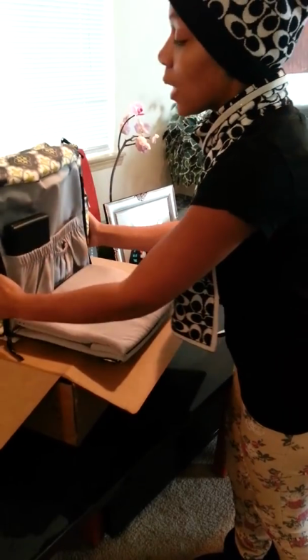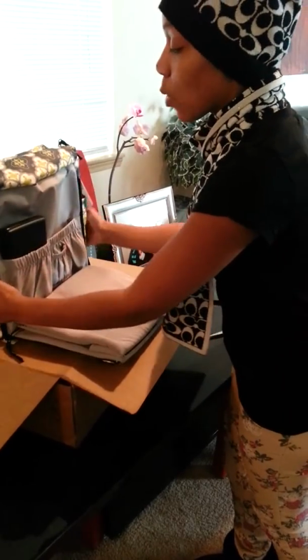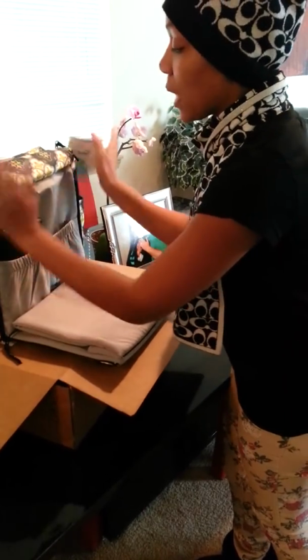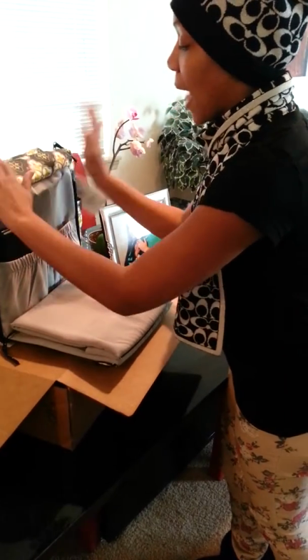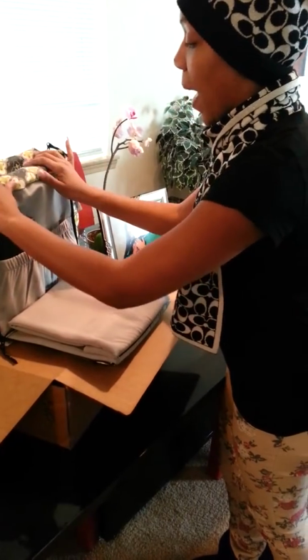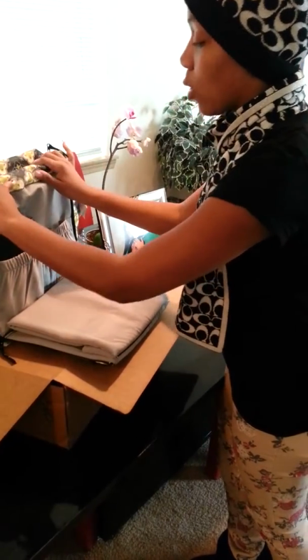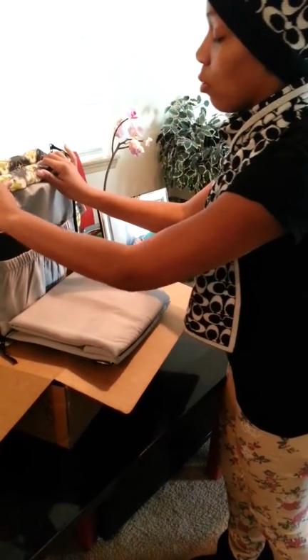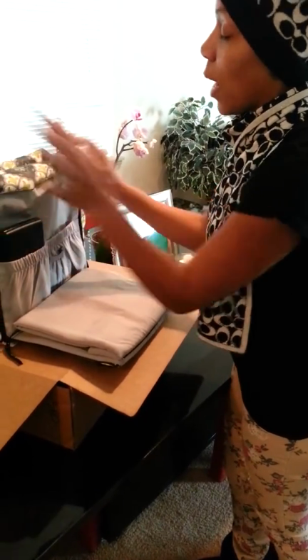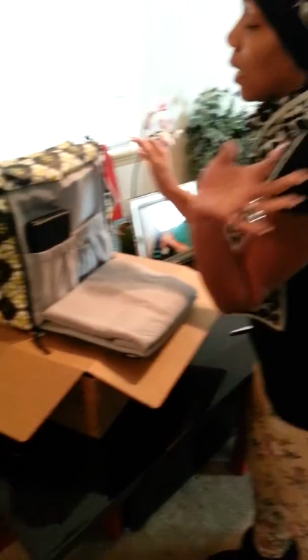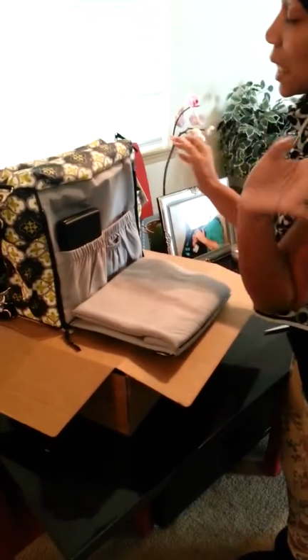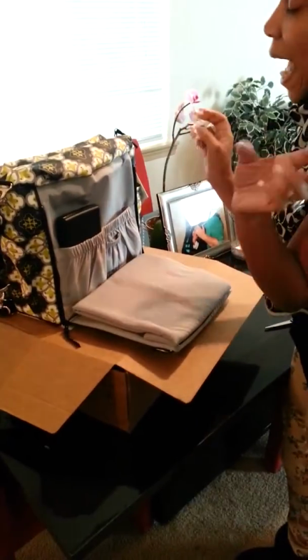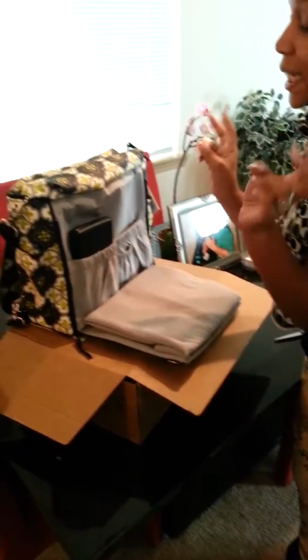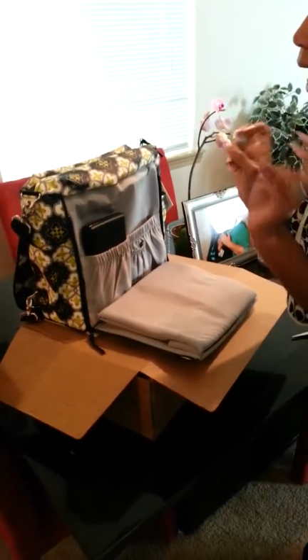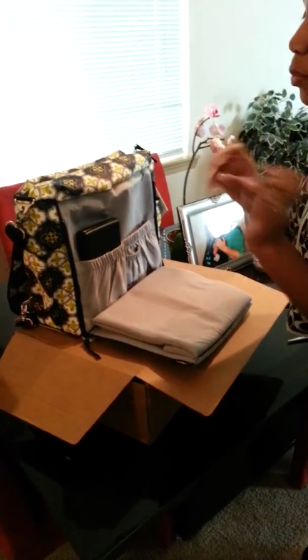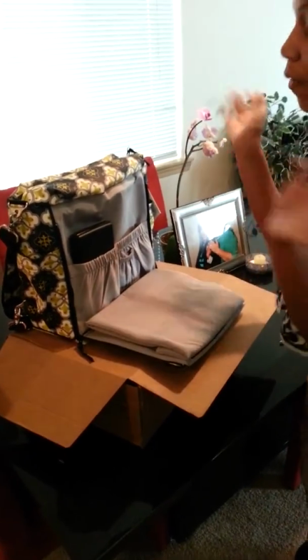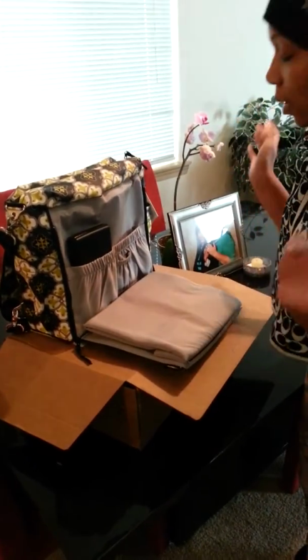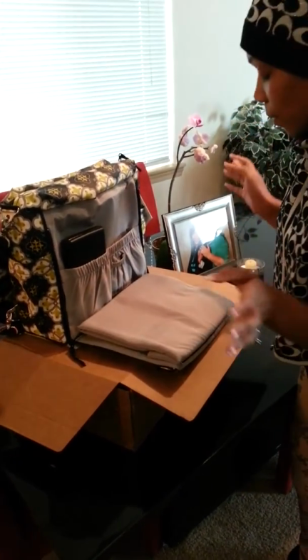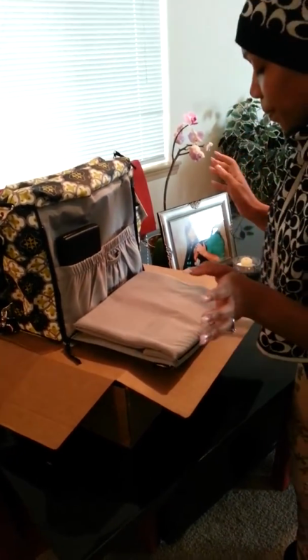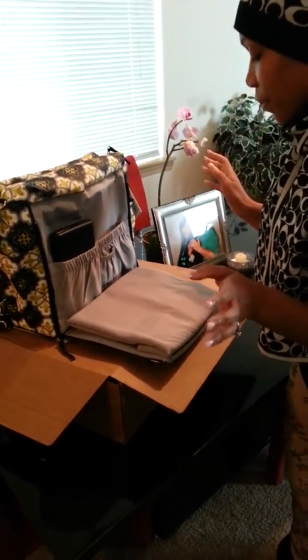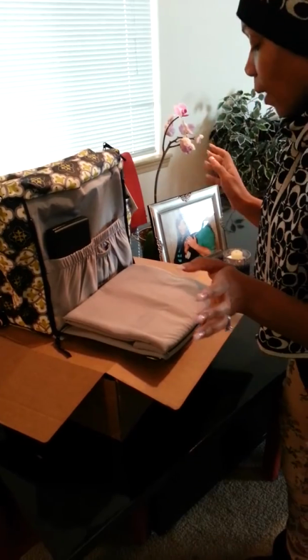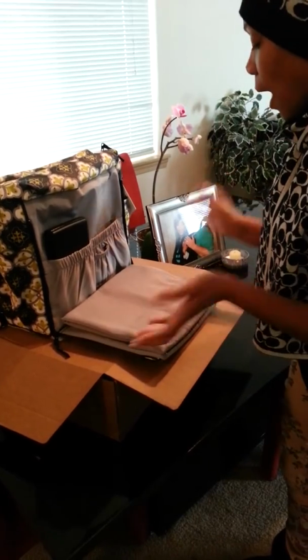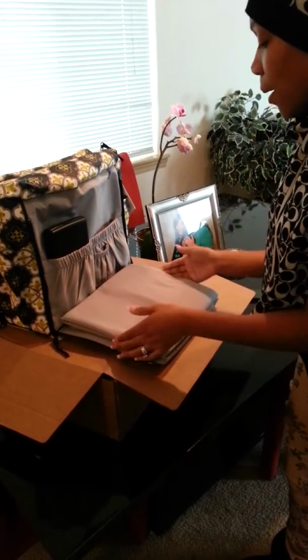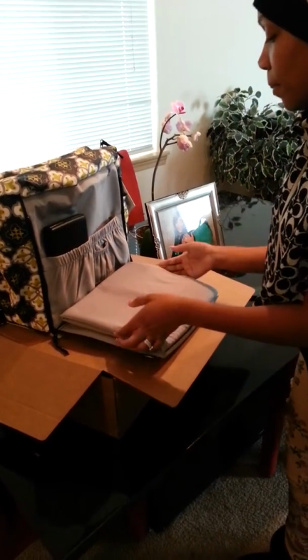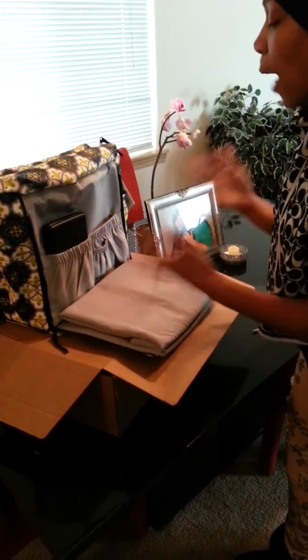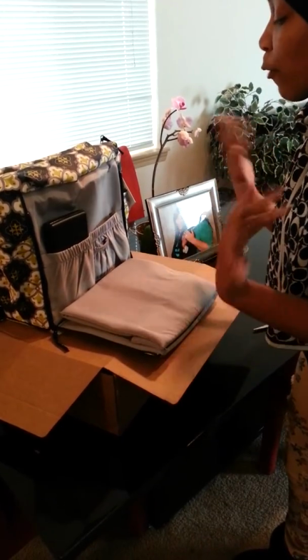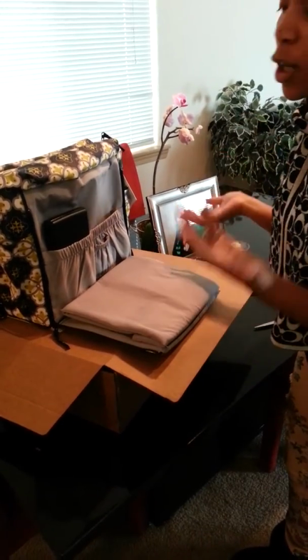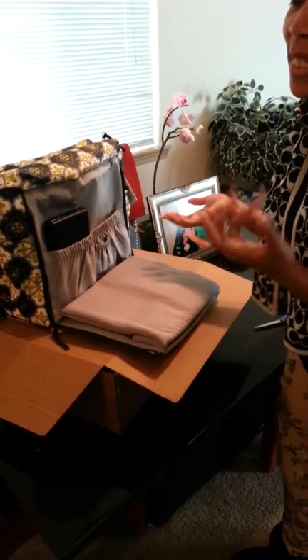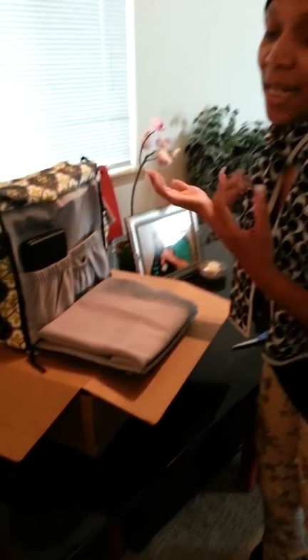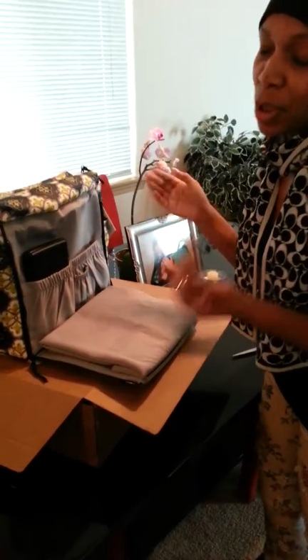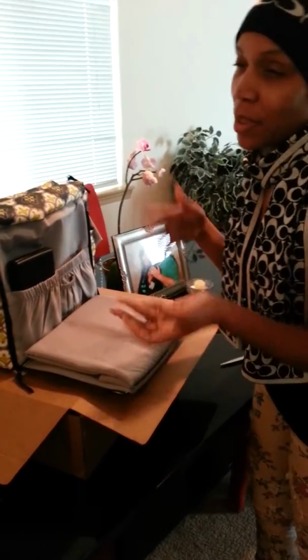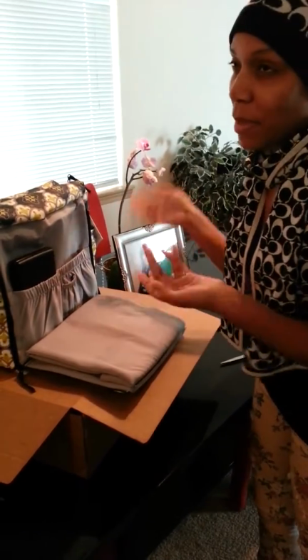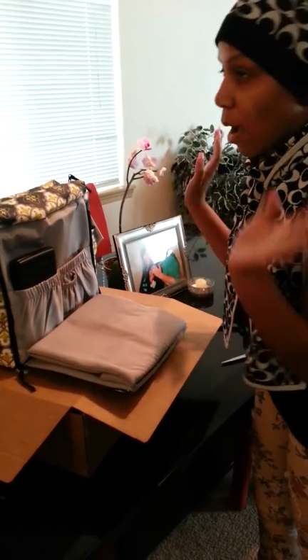This will be a daddy pack too. I refer to her as daddy, but she is the baby's mom.